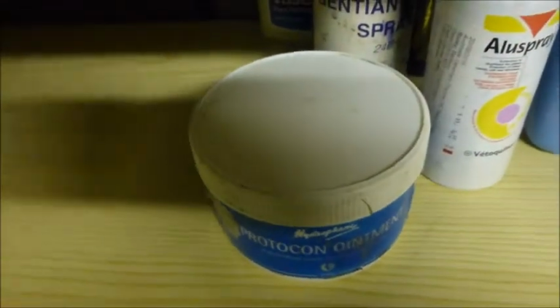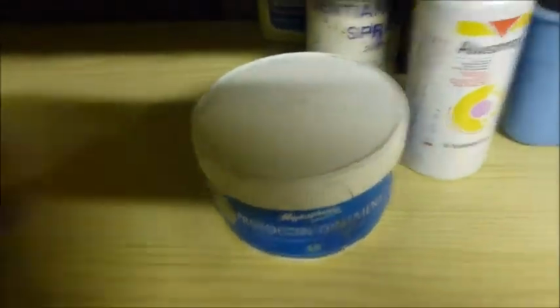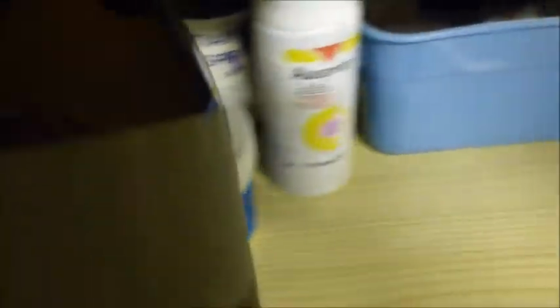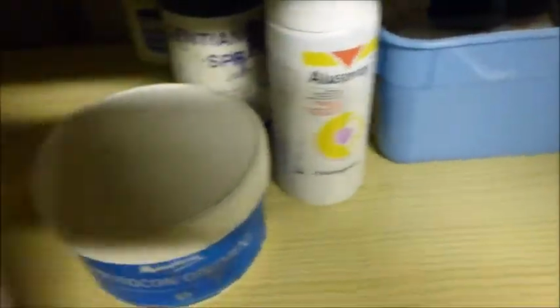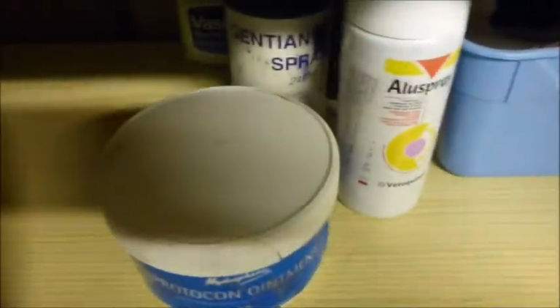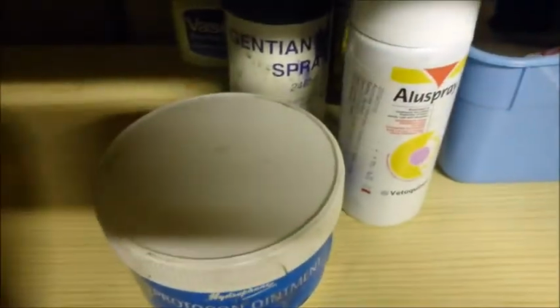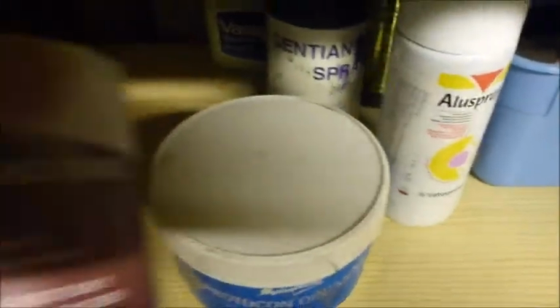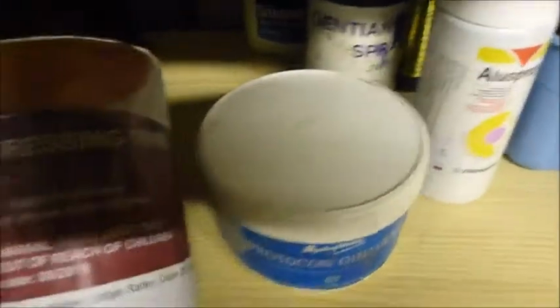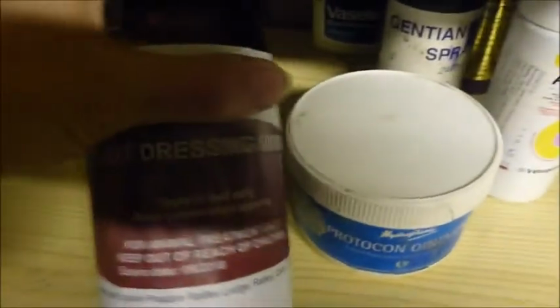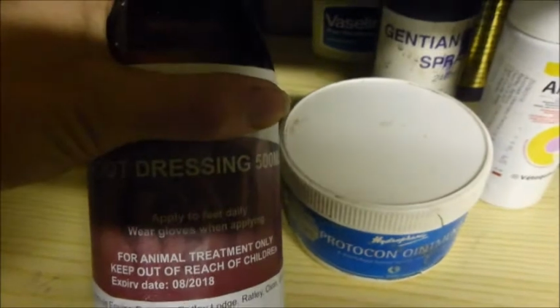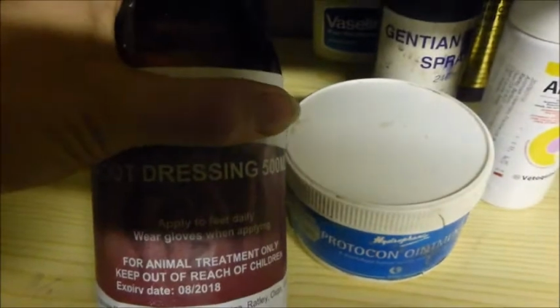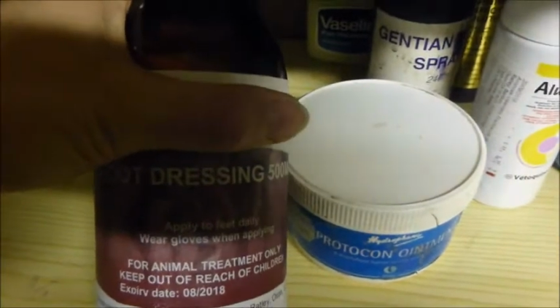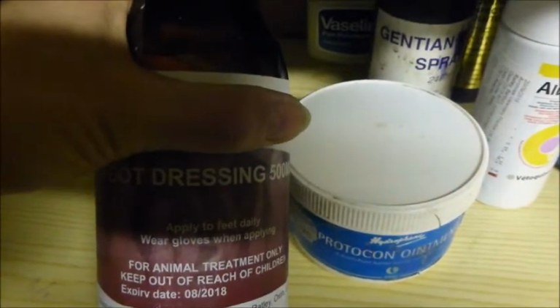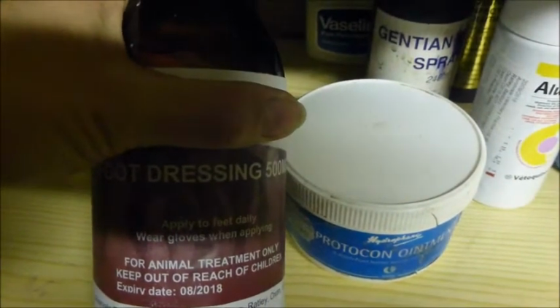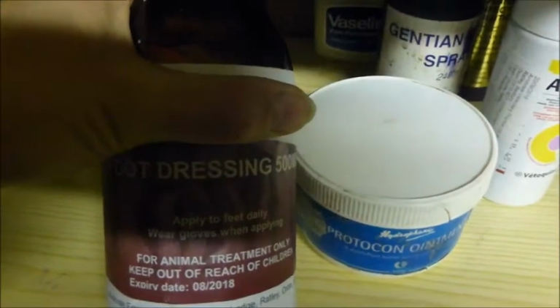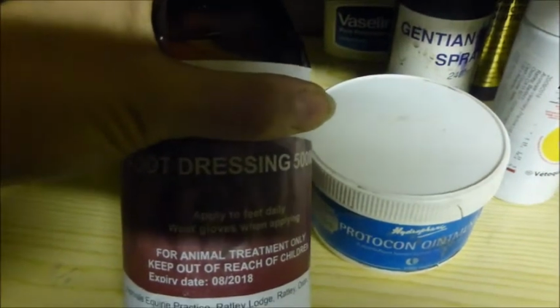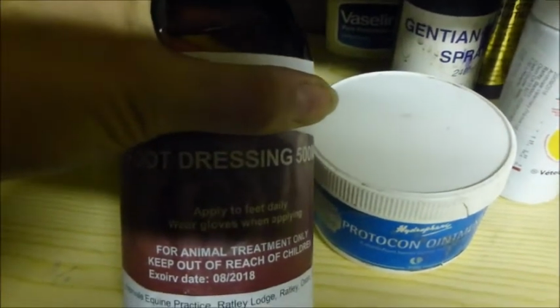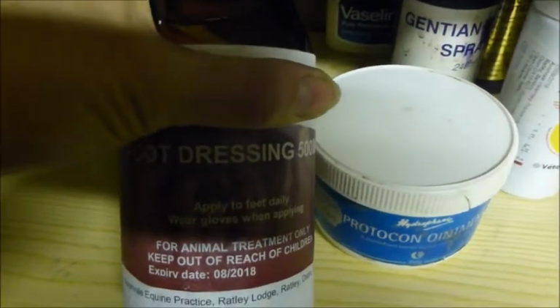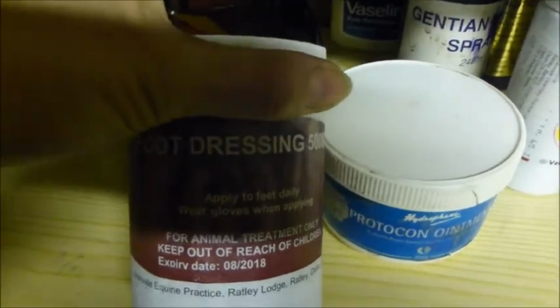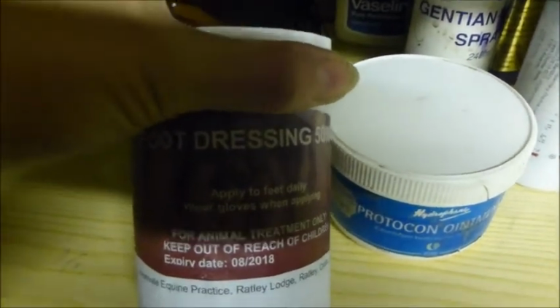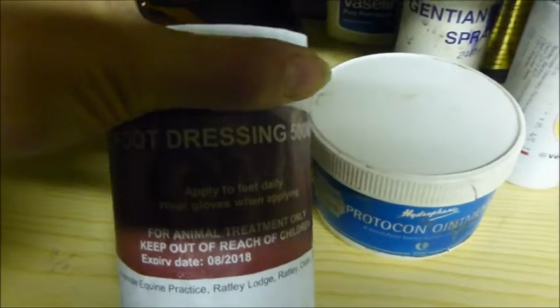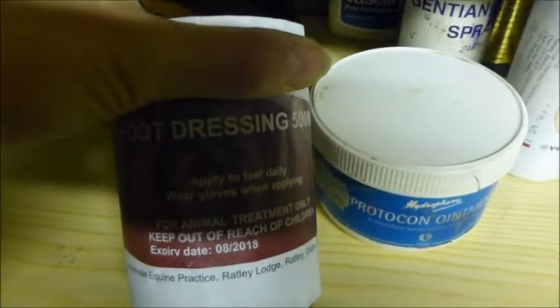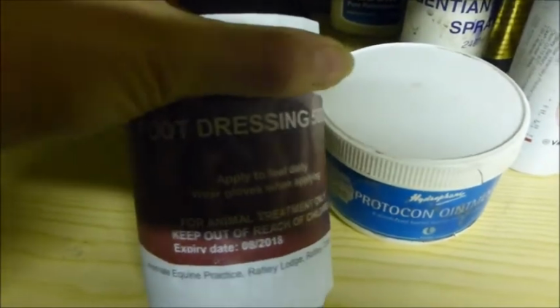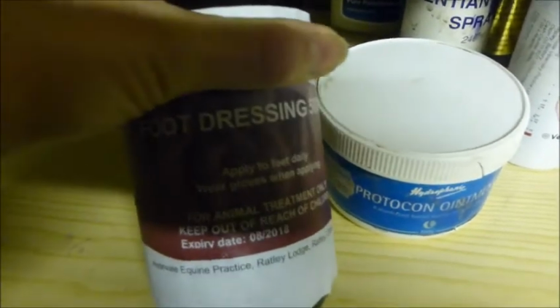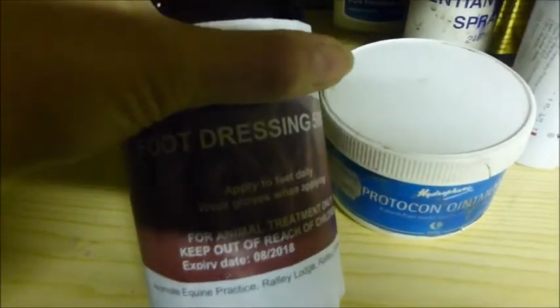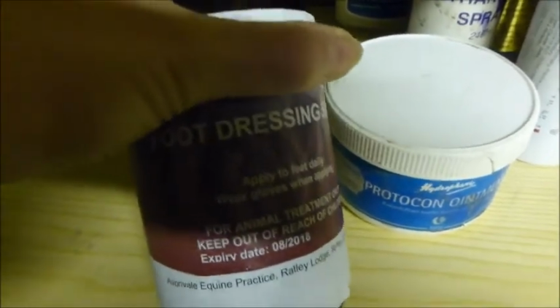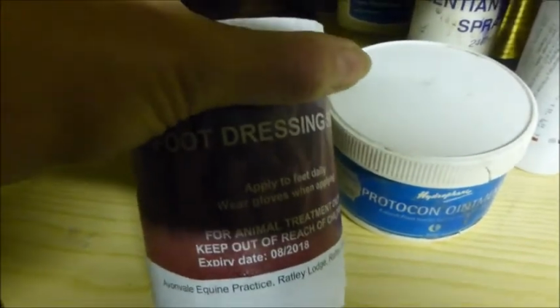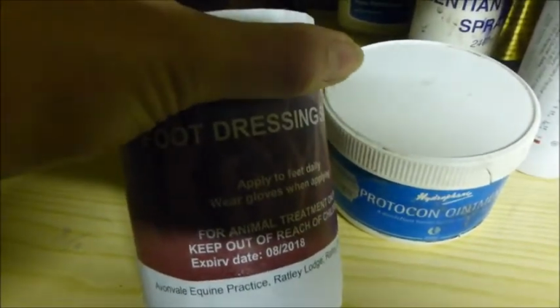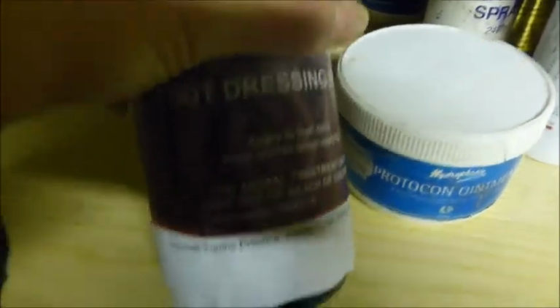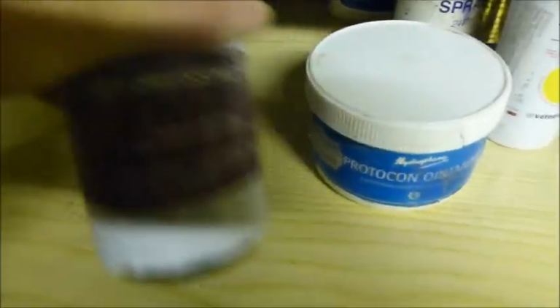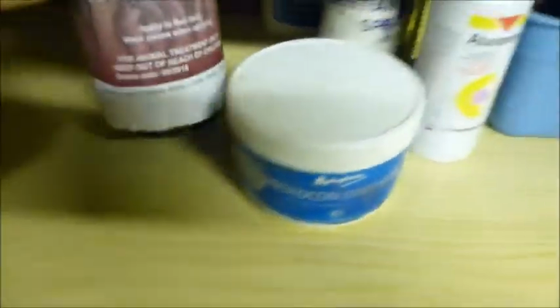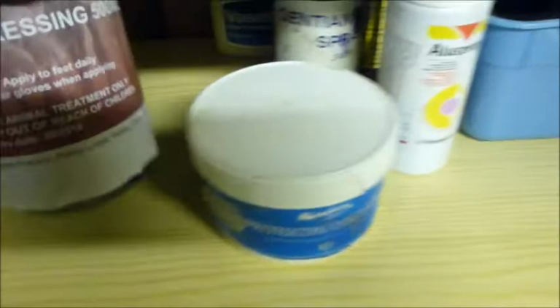I also have some foot dressing for Chesney which is what I've been putting on his foot. This is a new bottle I just got this week for putting on the soles of his feet to try and harden them up.